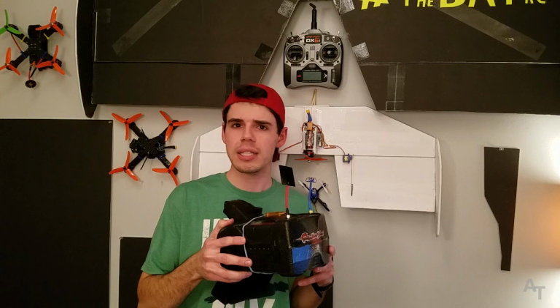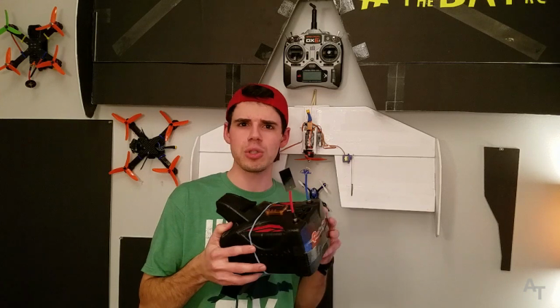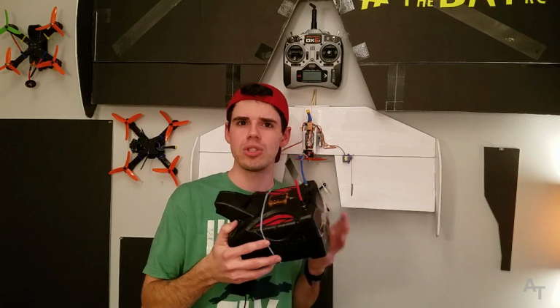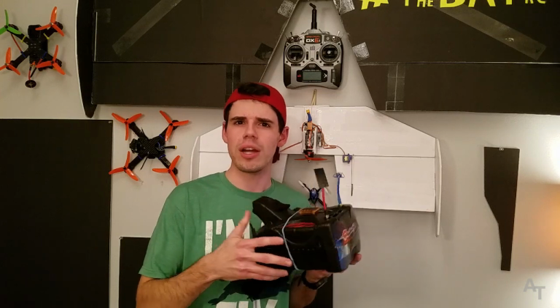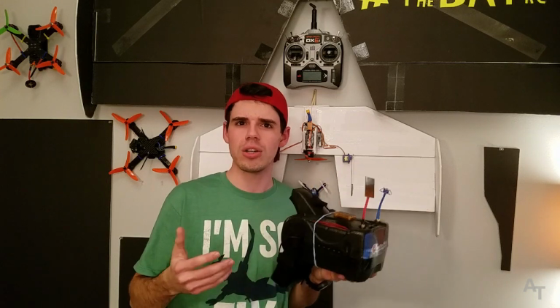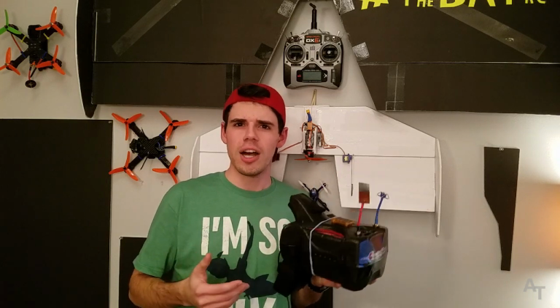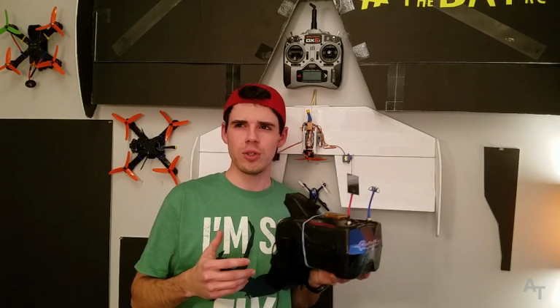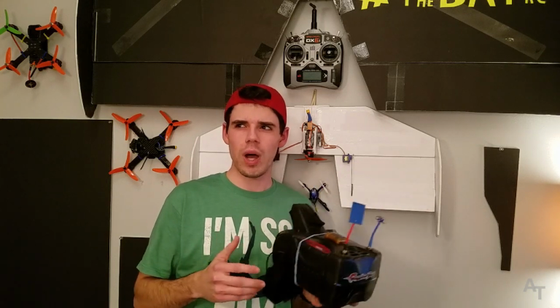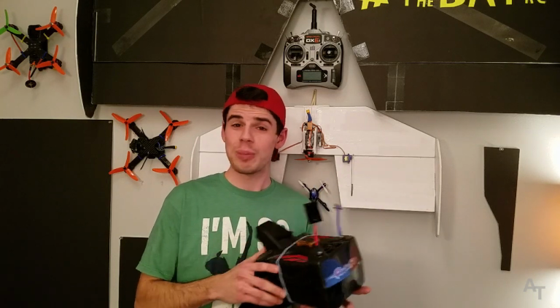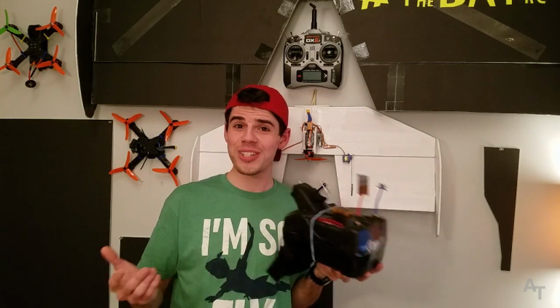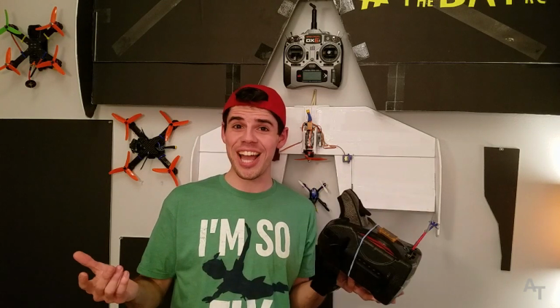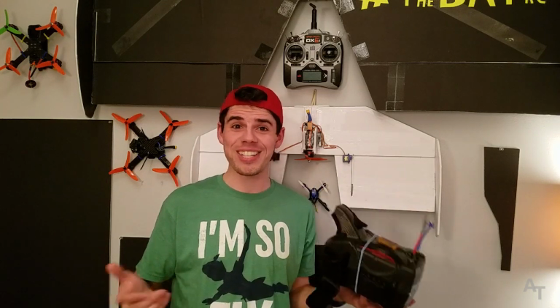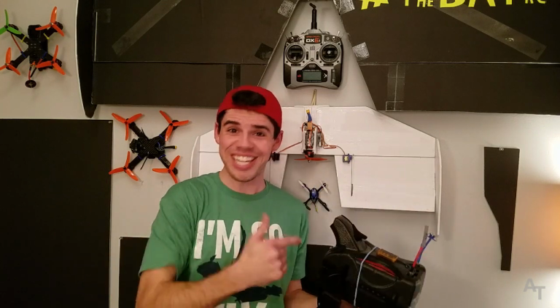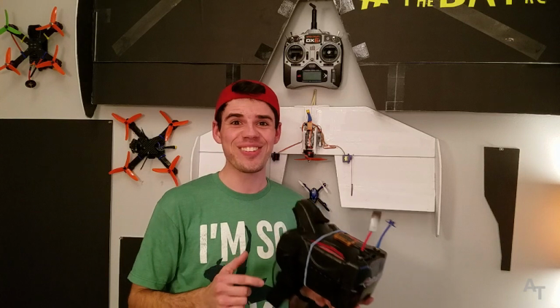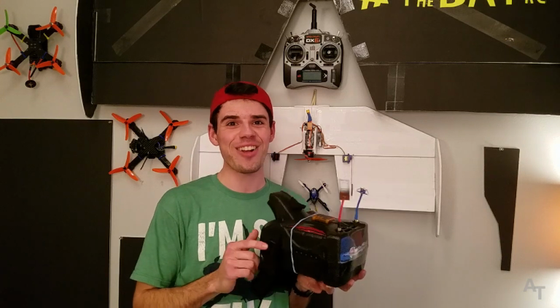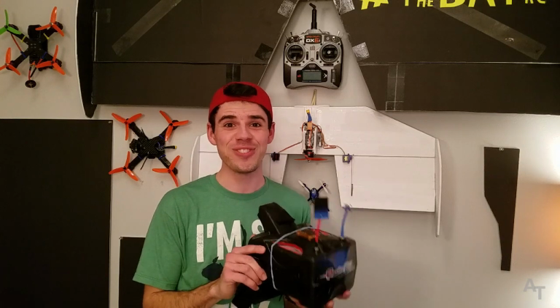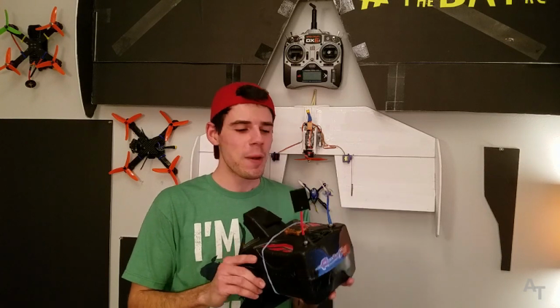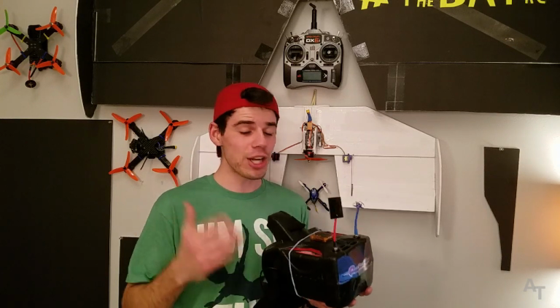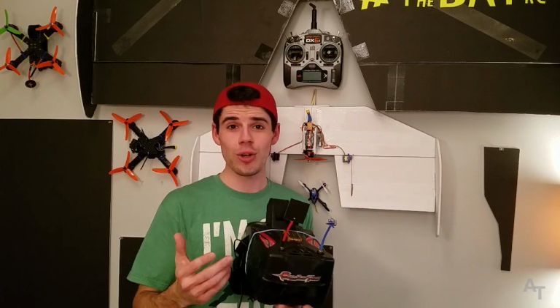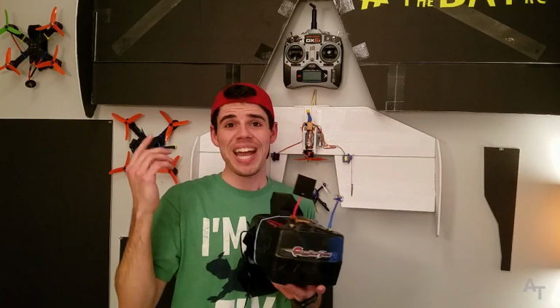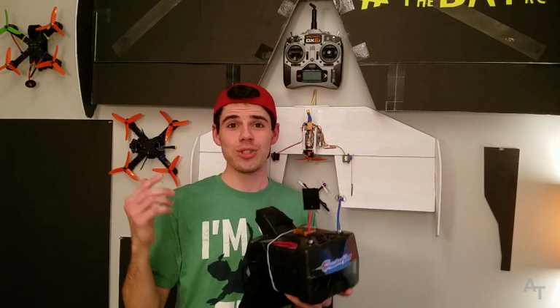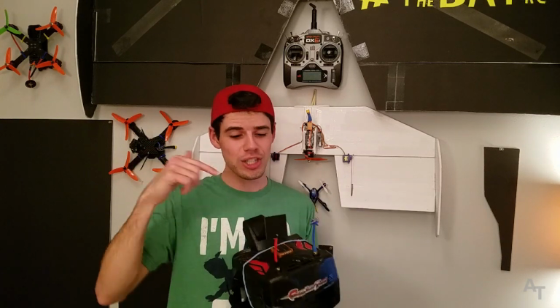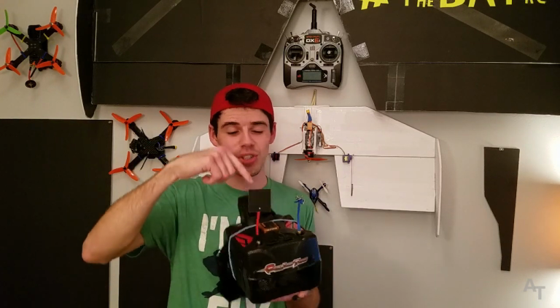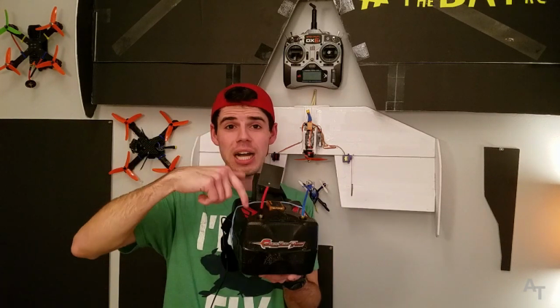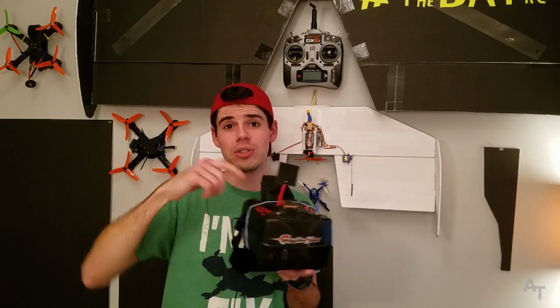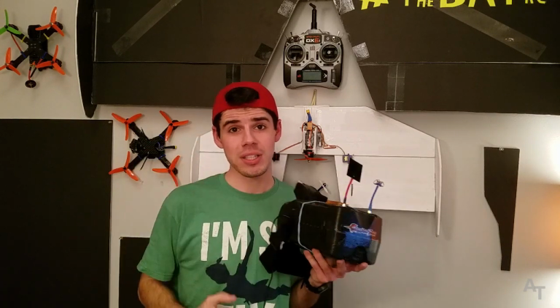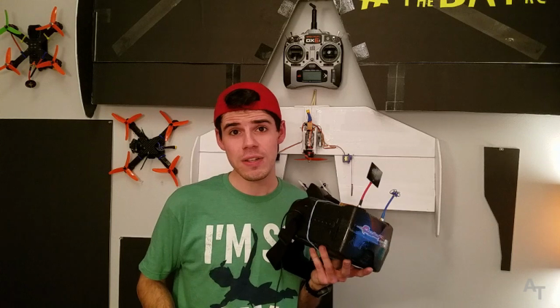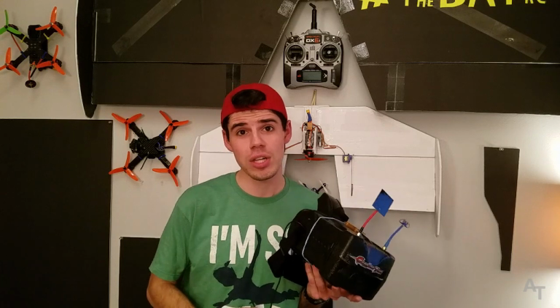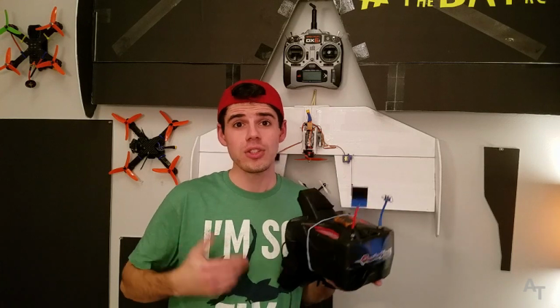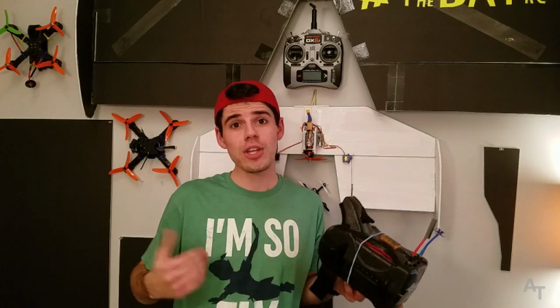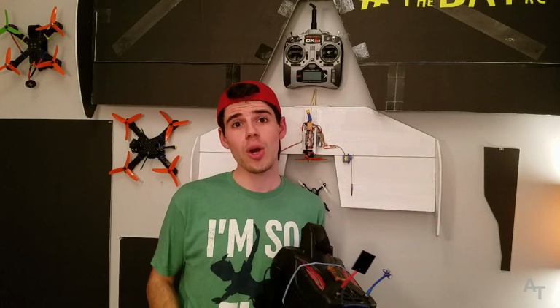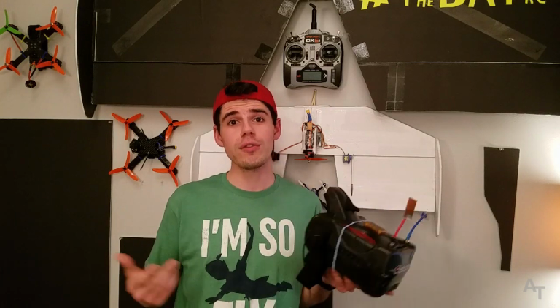So I guess I'm just going to show you how to solder a few wires. I'm really excited about it so stick around, we're going to have some fun and I'm going to show you how to get your goggles up on the TV screen.